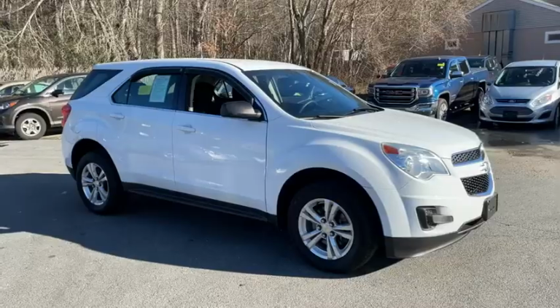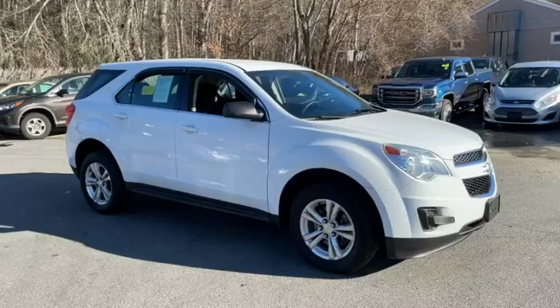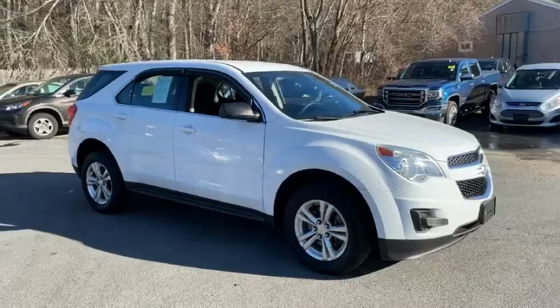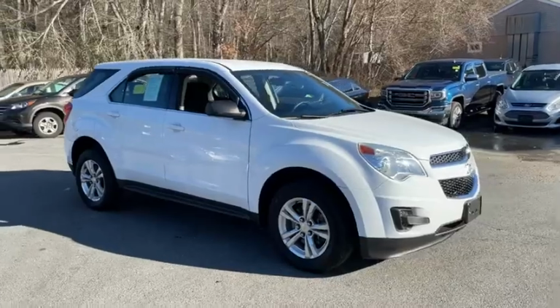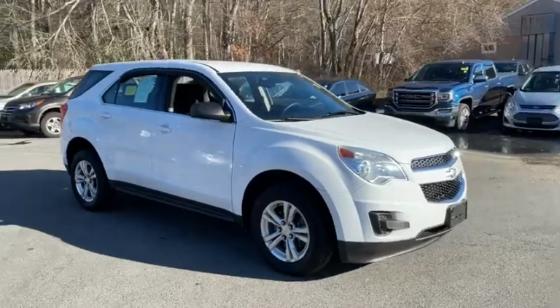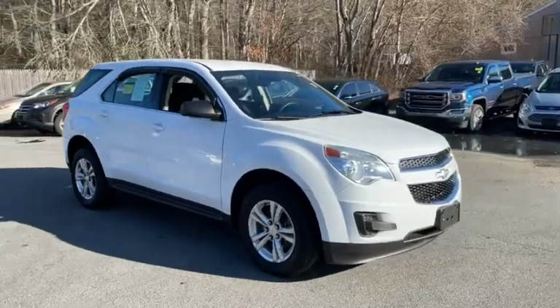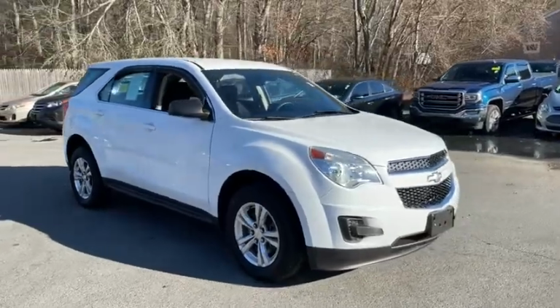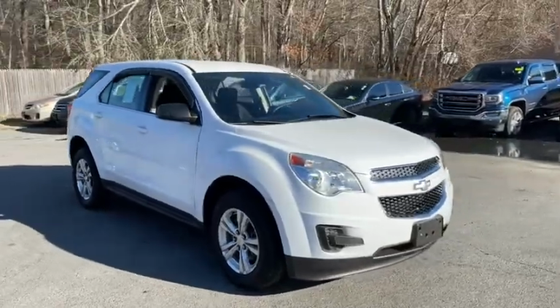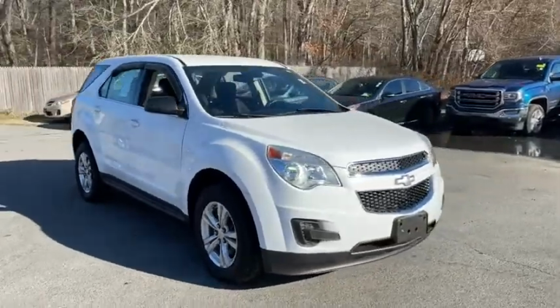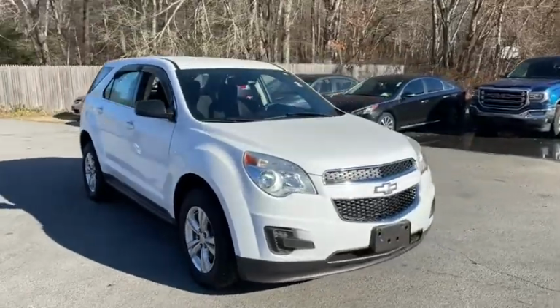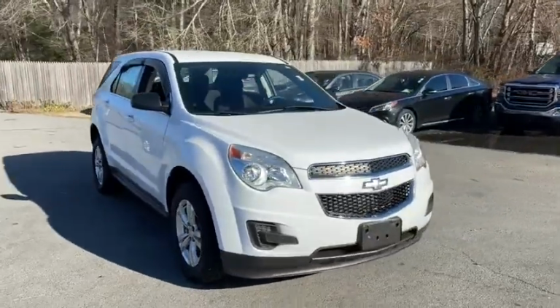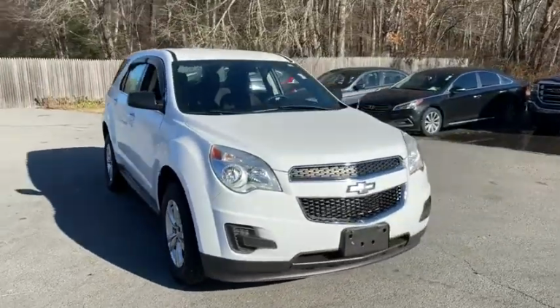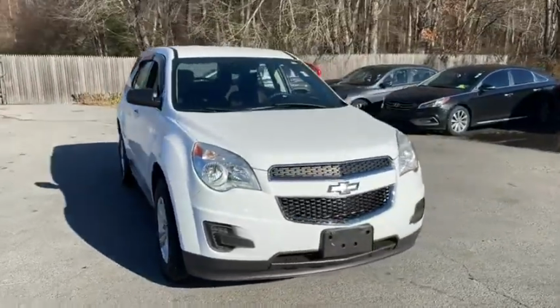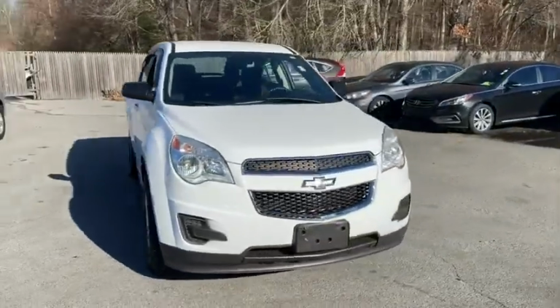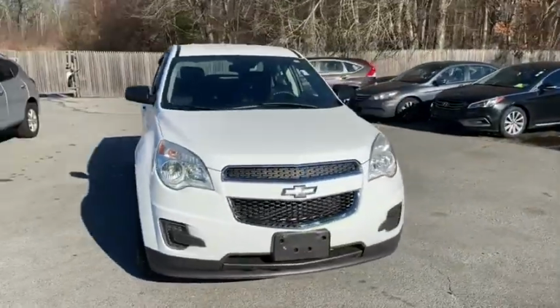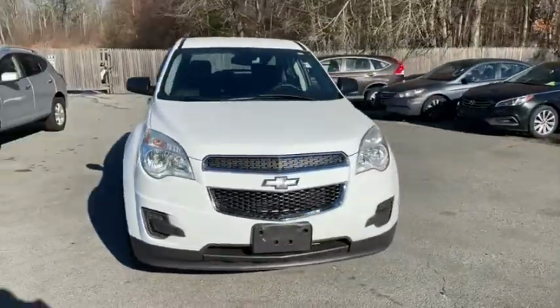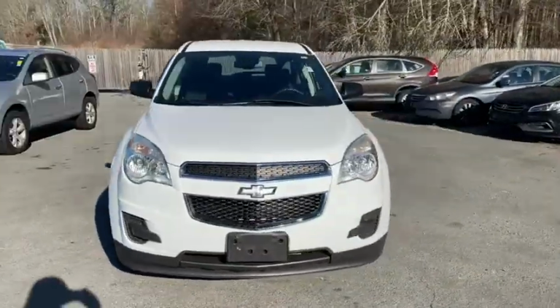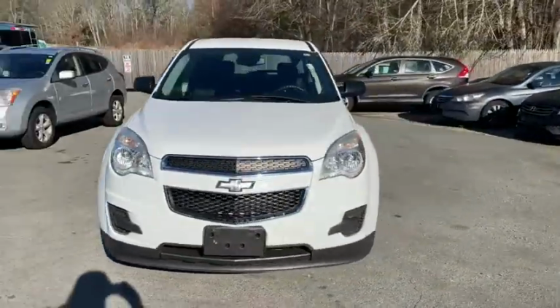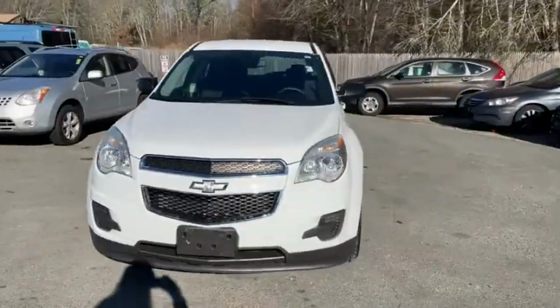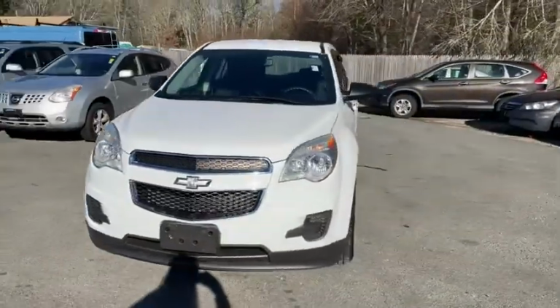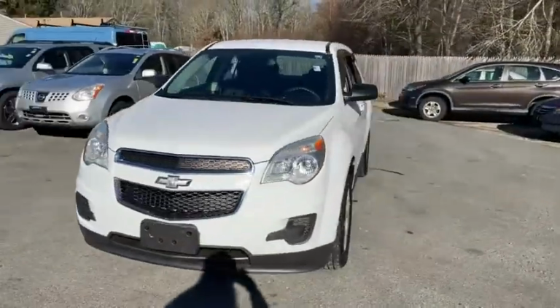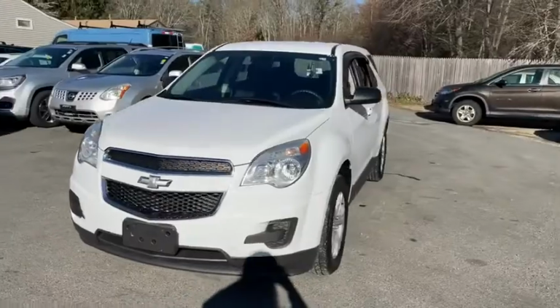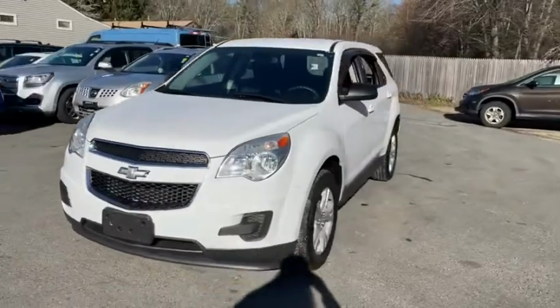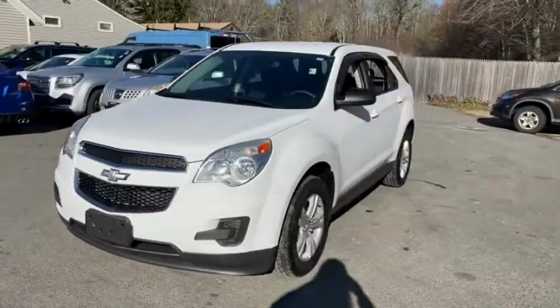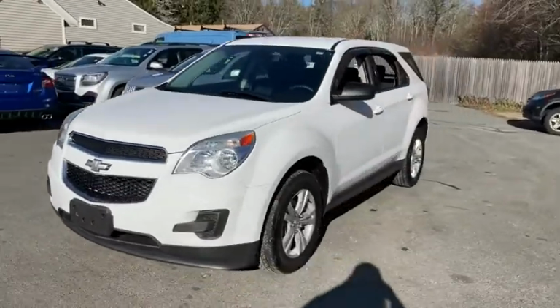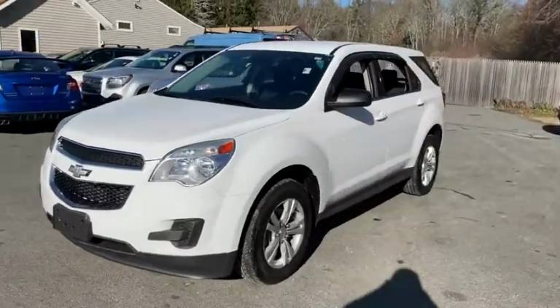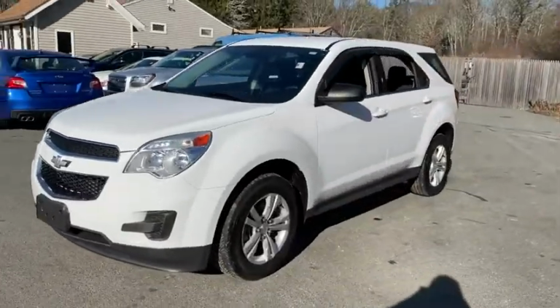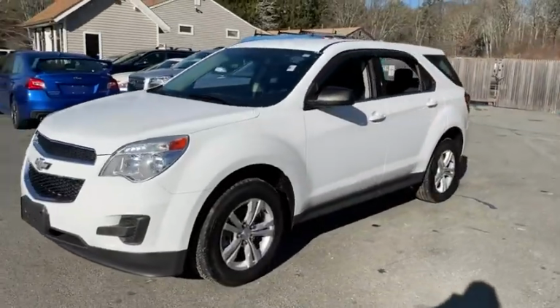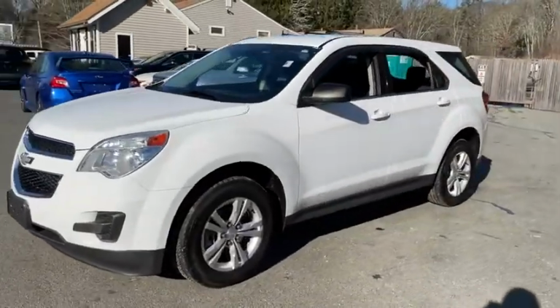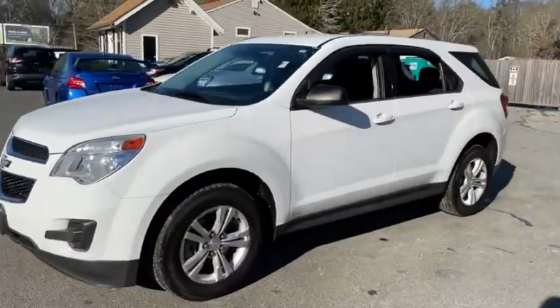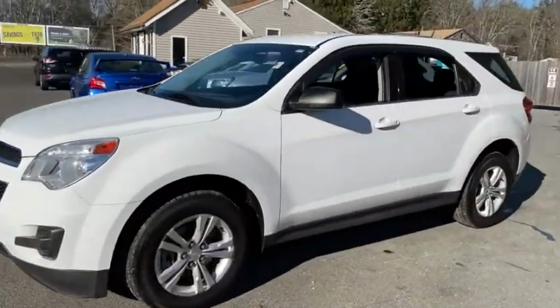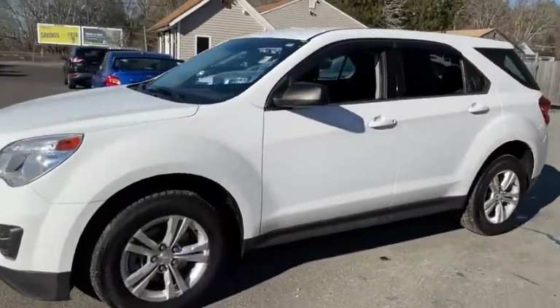Take a ride in the 2014 Chevrolet Equinox. Fuel efficiency, safety, and value equals the Chevy Equinox.